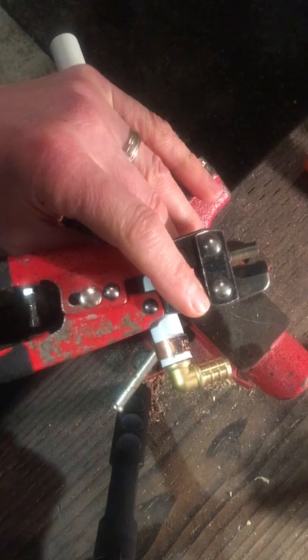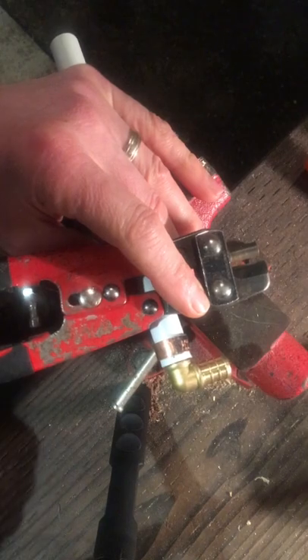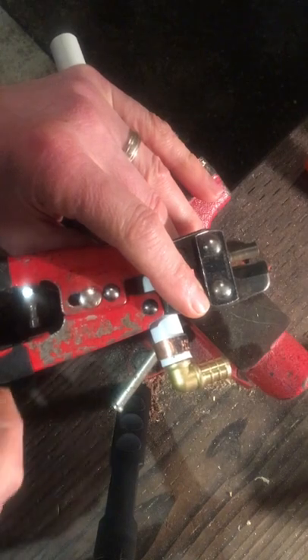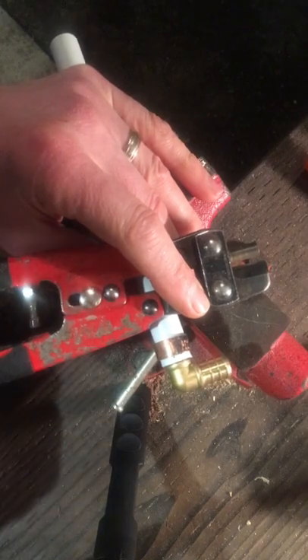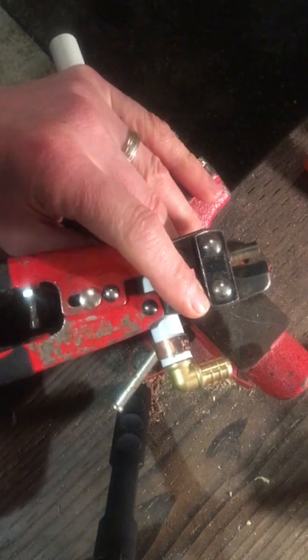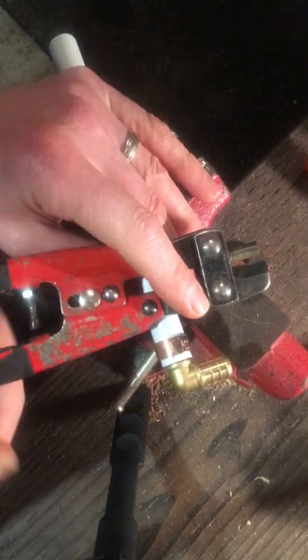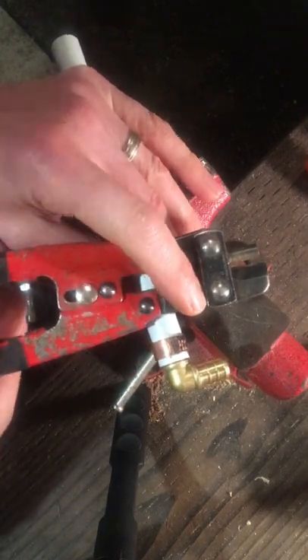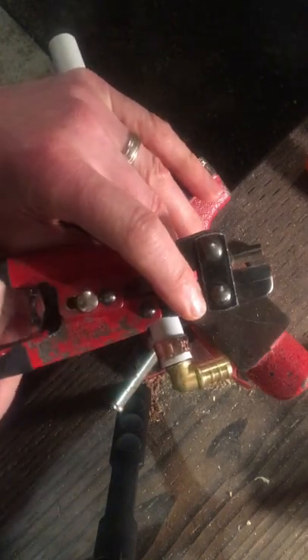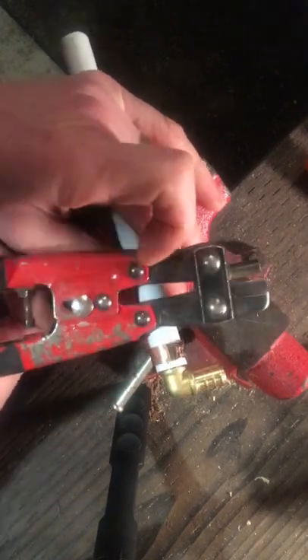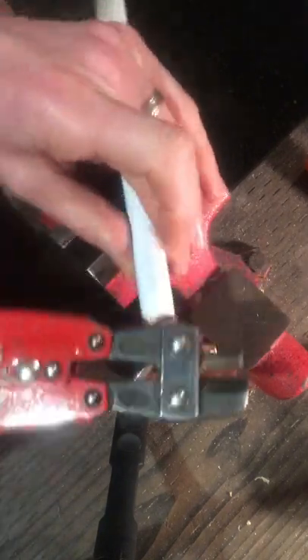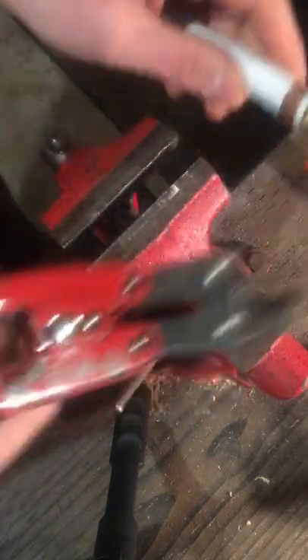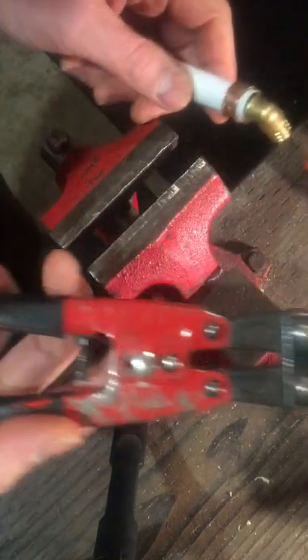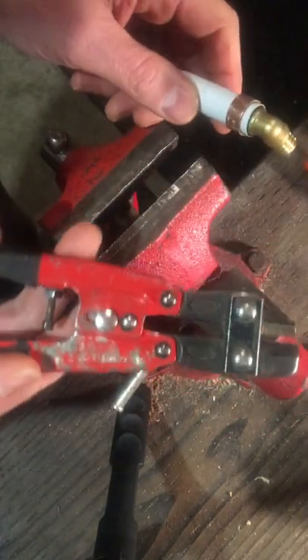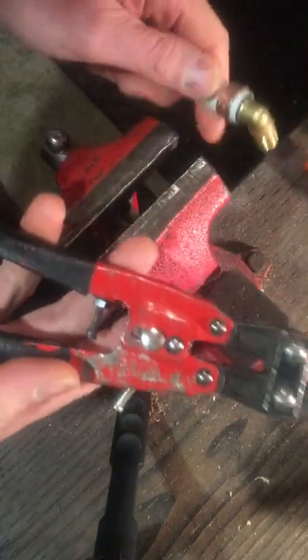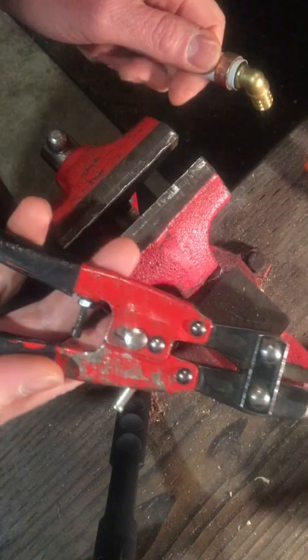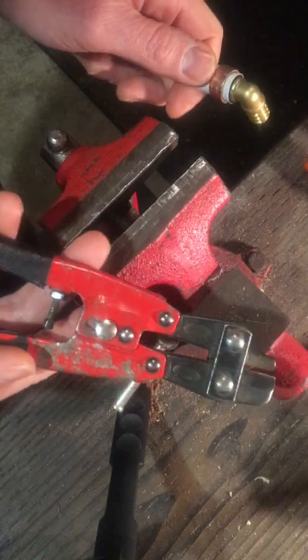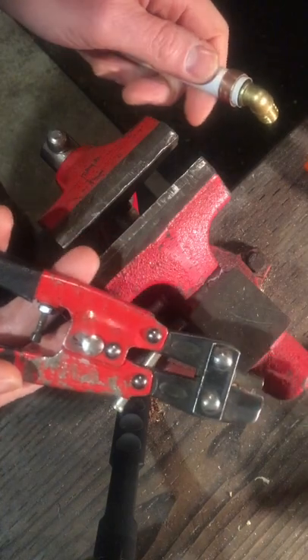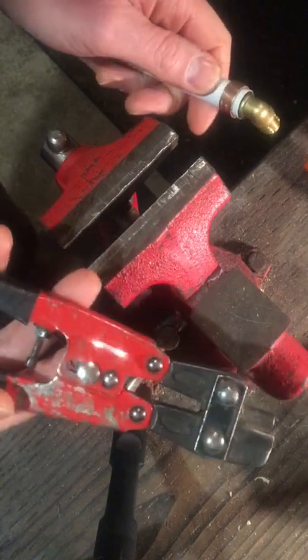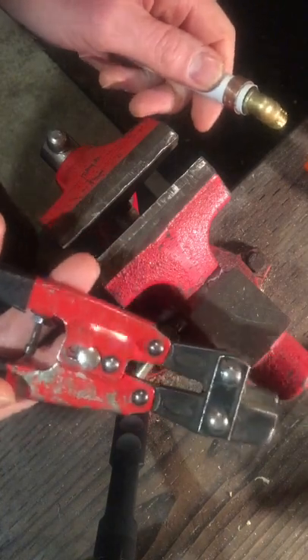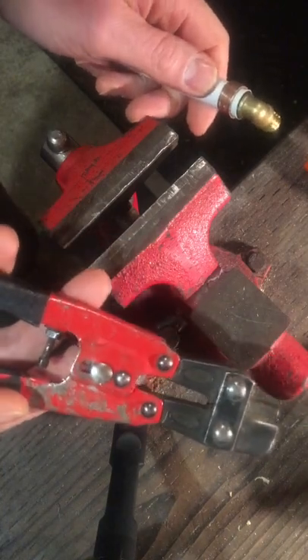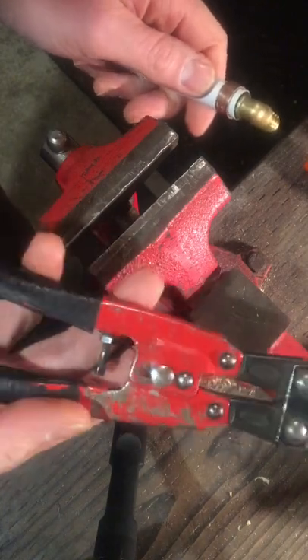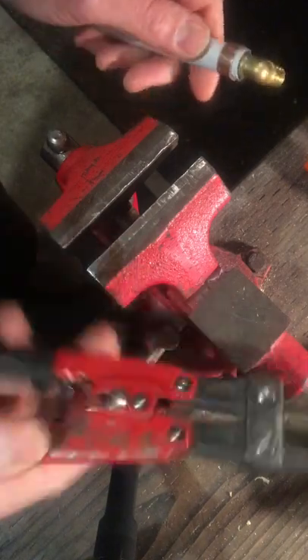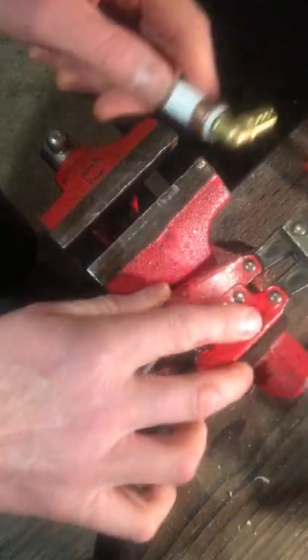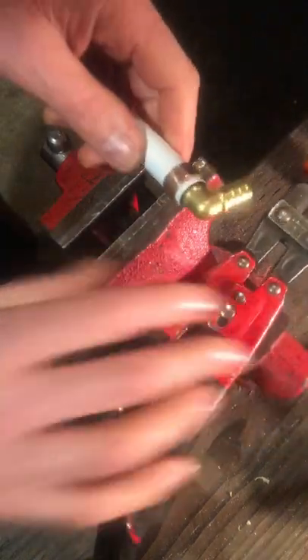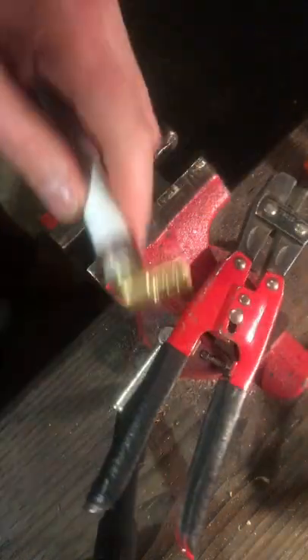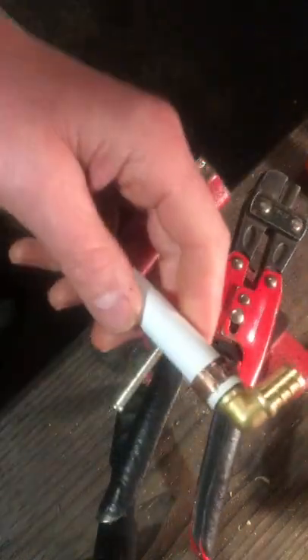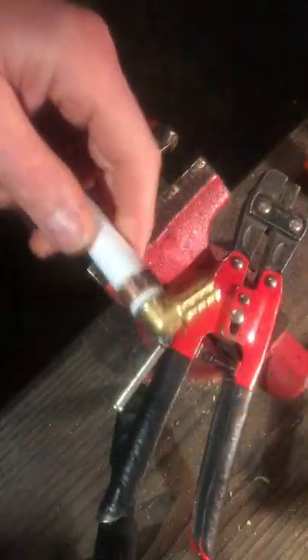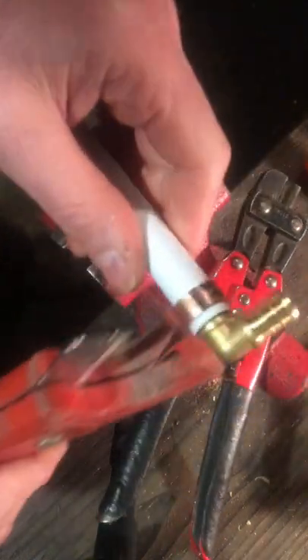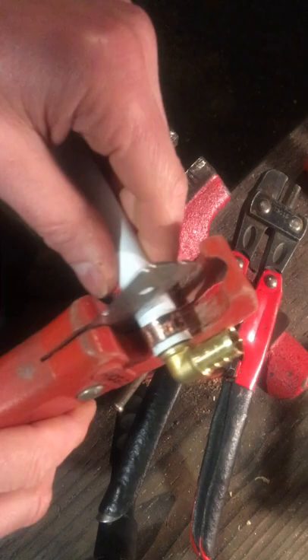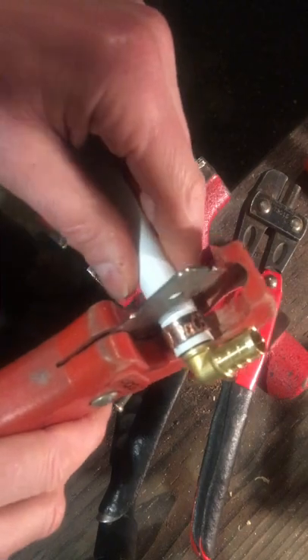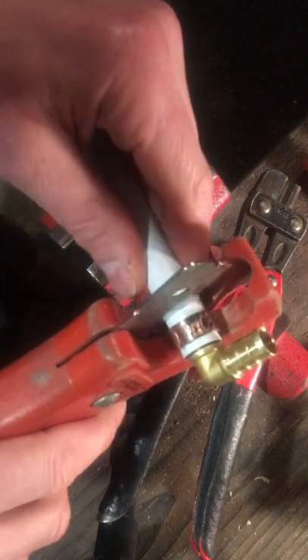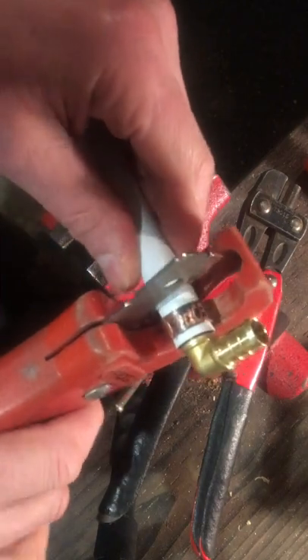How to remove a copper crimp ring from a PEX fitting that's been crimped. Get one of these tools on Amazon — a PEX crimp ring removal tool. Take your cutters and cut as close as you can to the fitting.